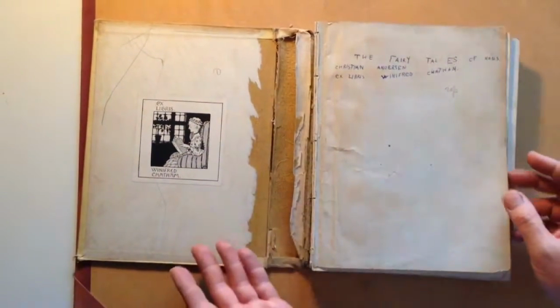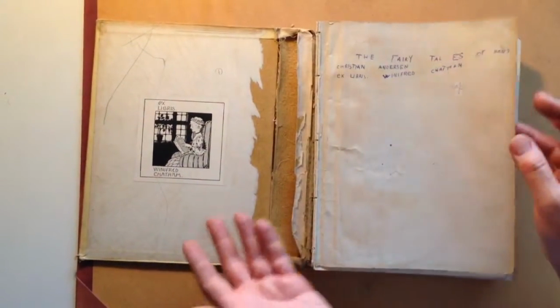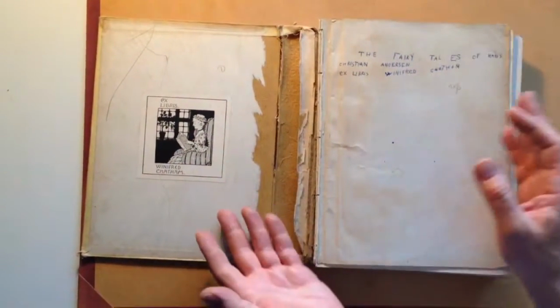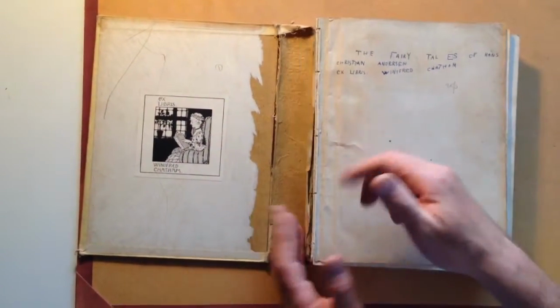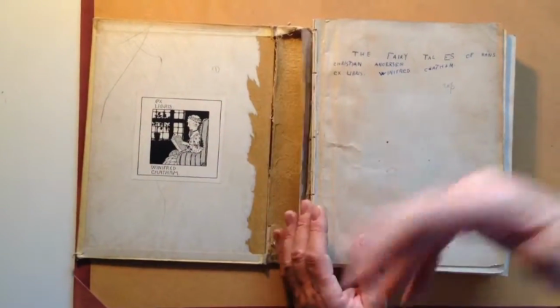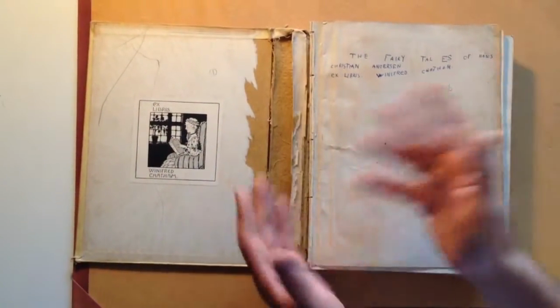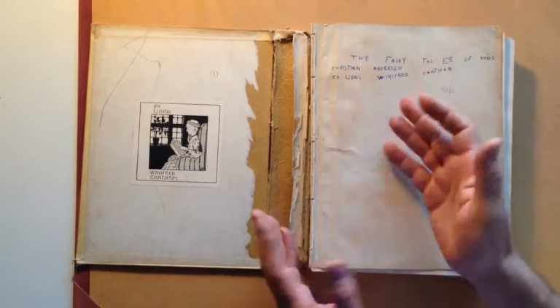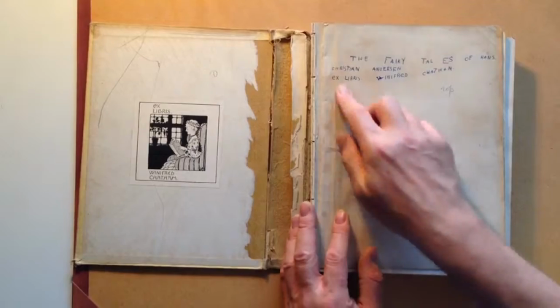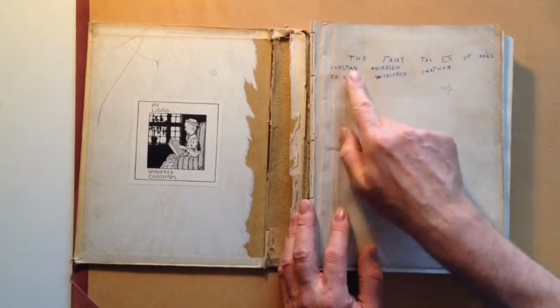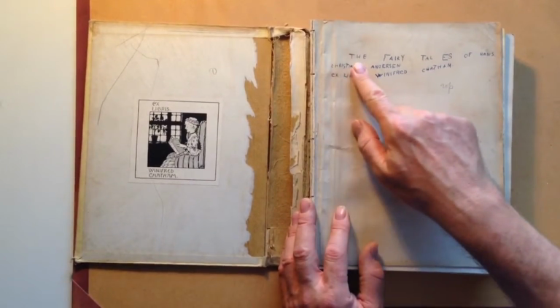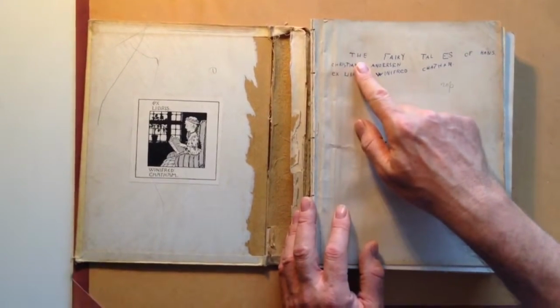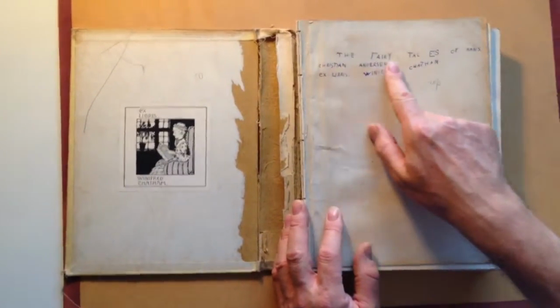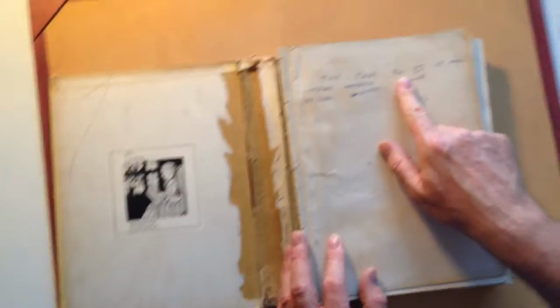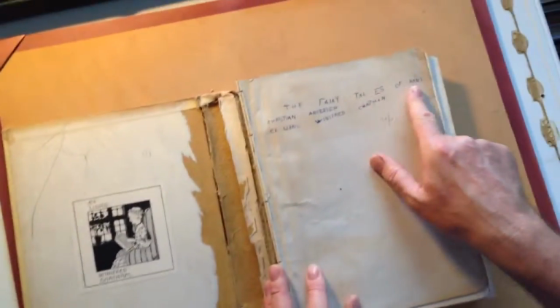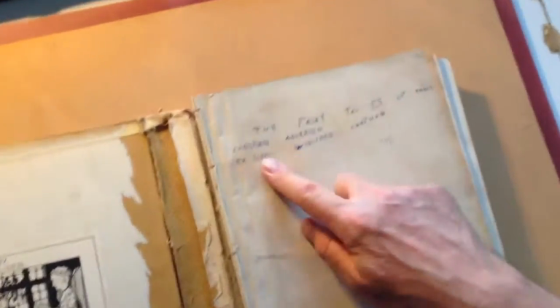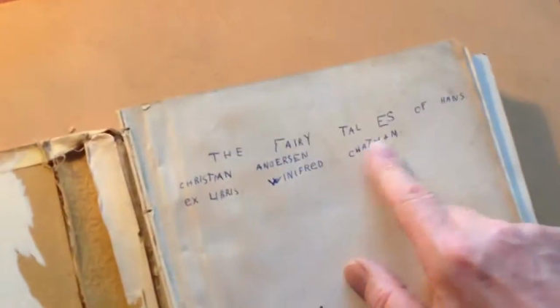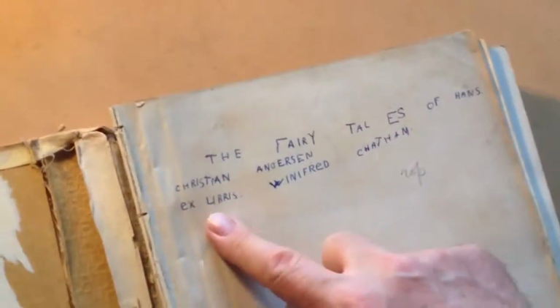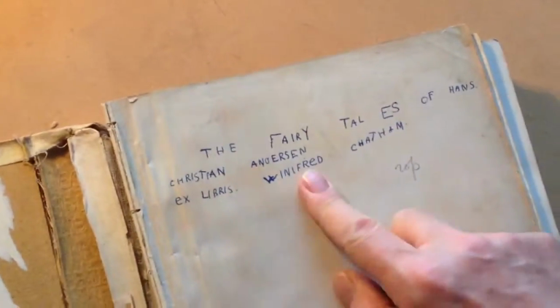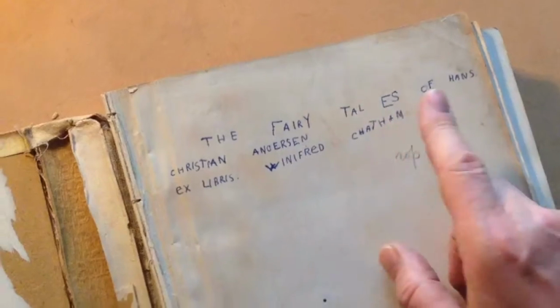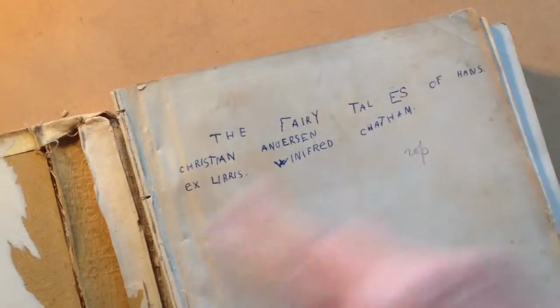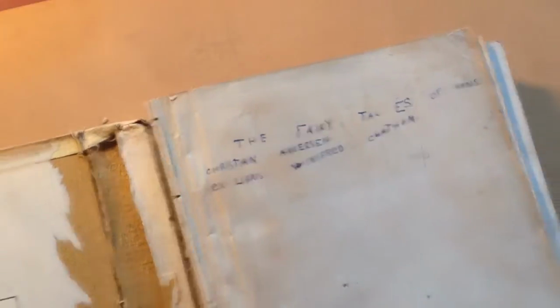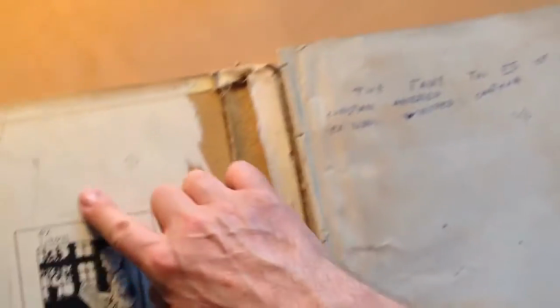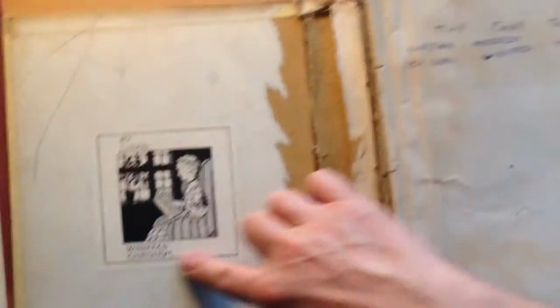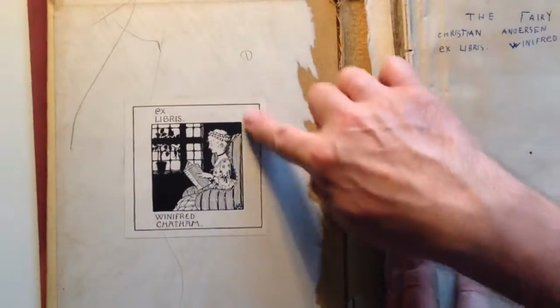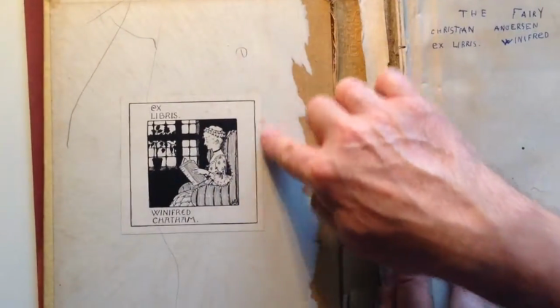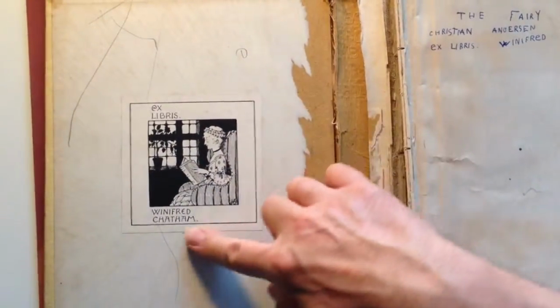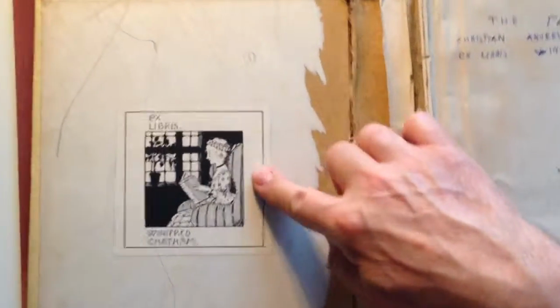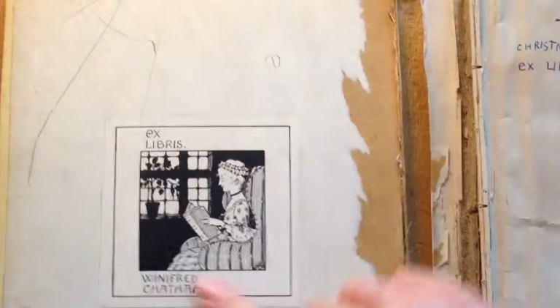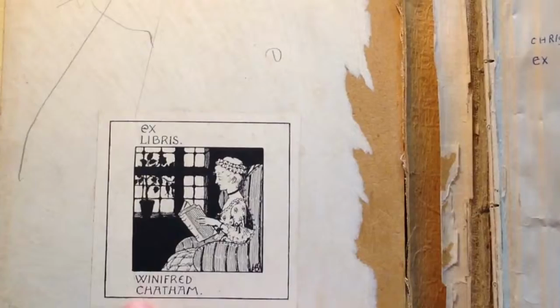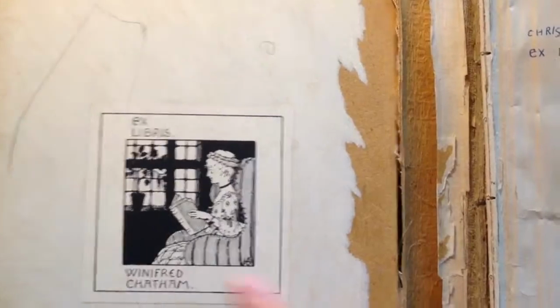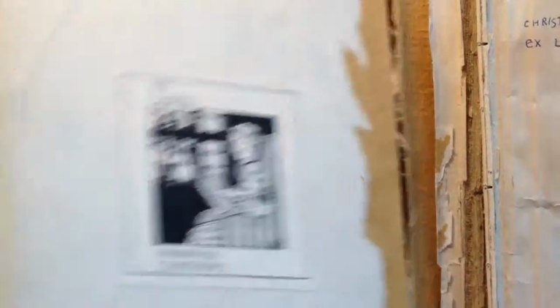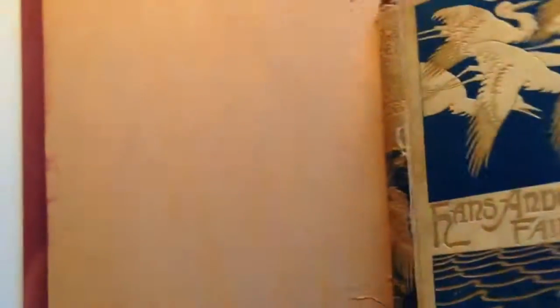Condition first — often with children's books it's loose, it's battered. It's got there rather sweetly written 'The Fairy Tales of Hans Christian Andersen, ex-Libris Winifred Chatham' — a very nice Art Nouveau, Arts and Crafts bookplate to Winifred Chatham in the front.